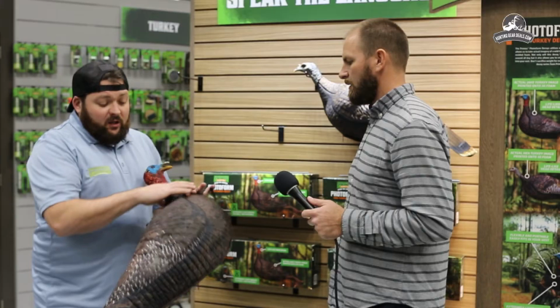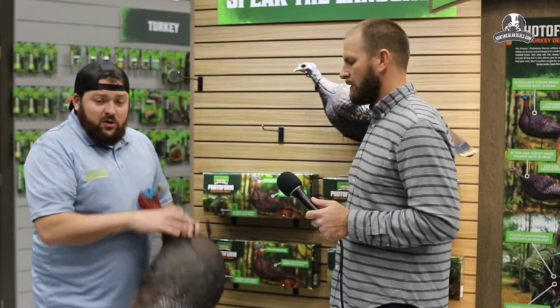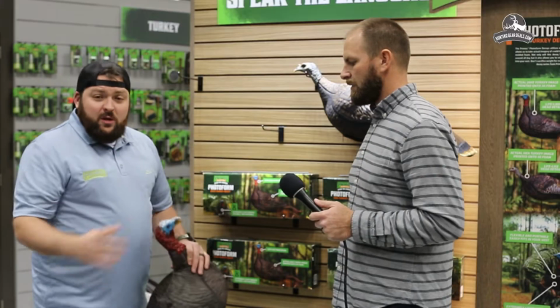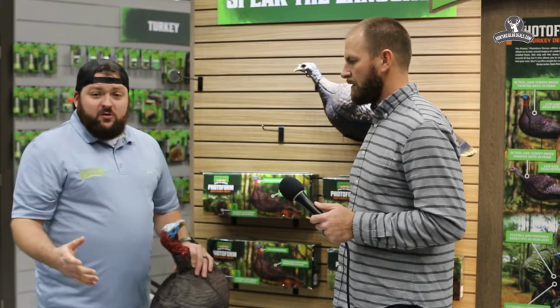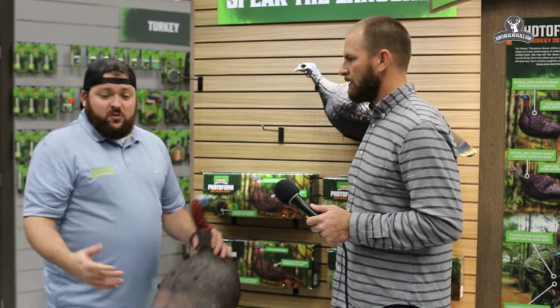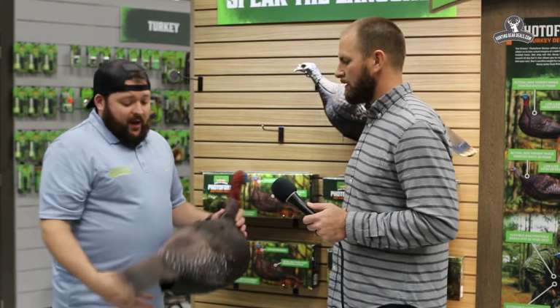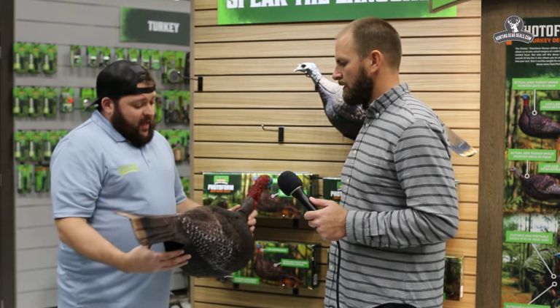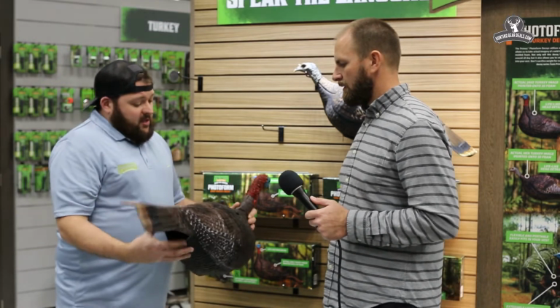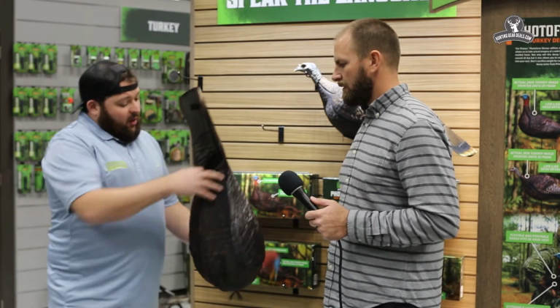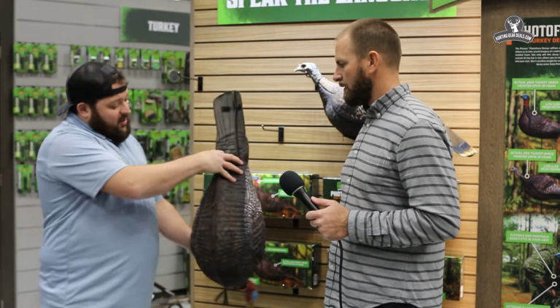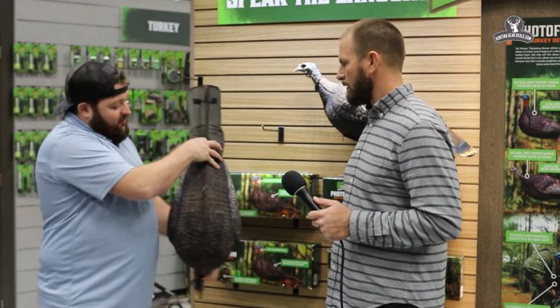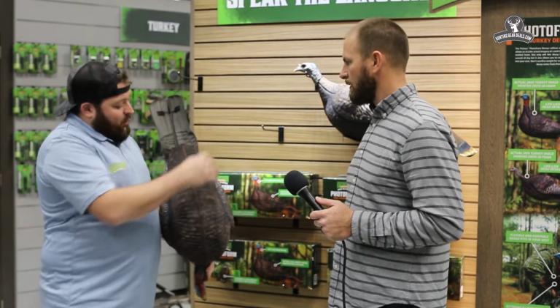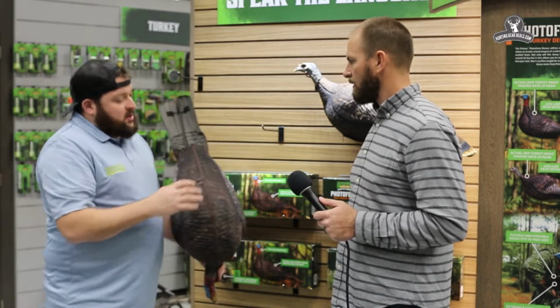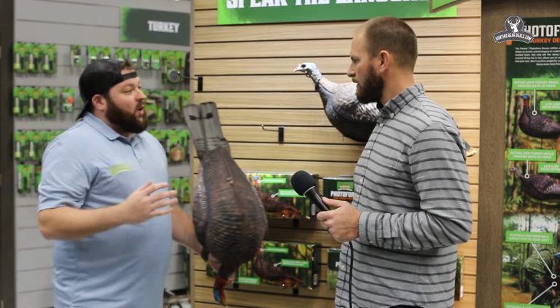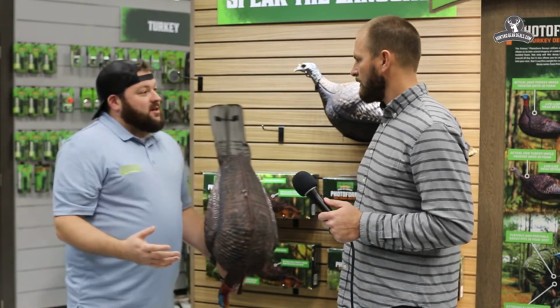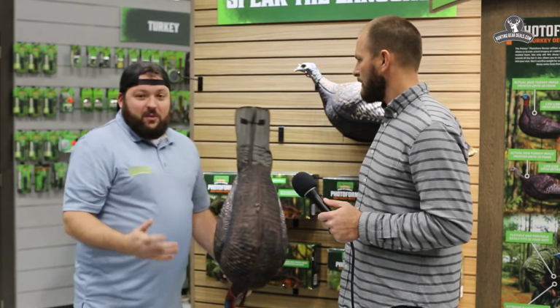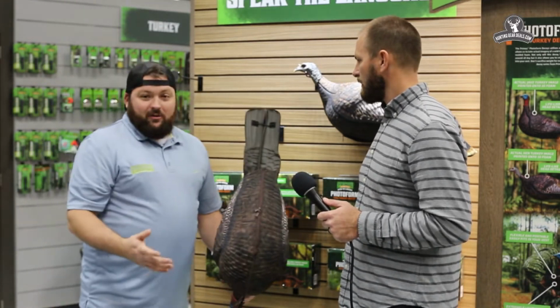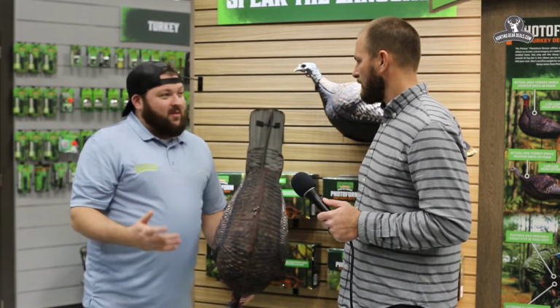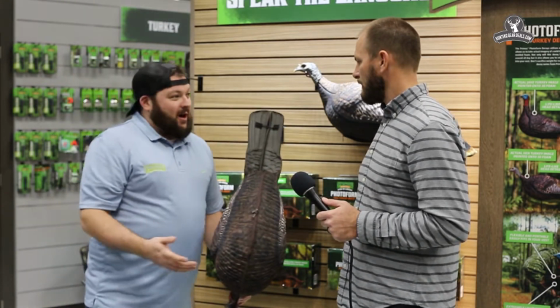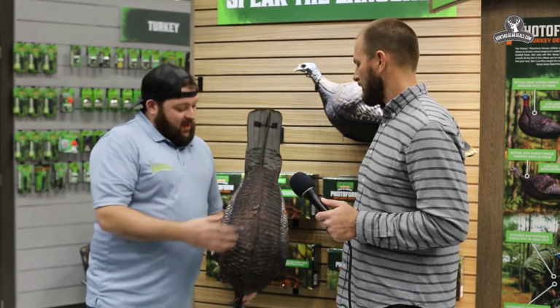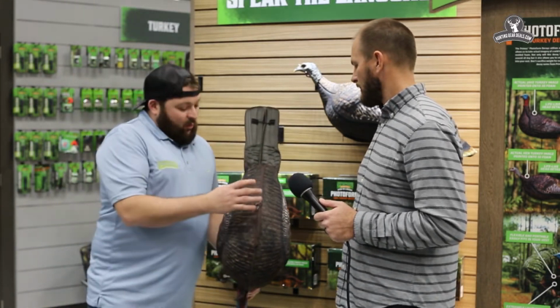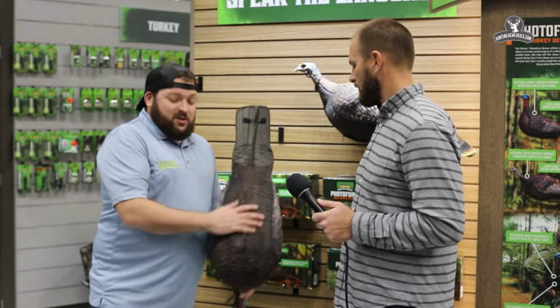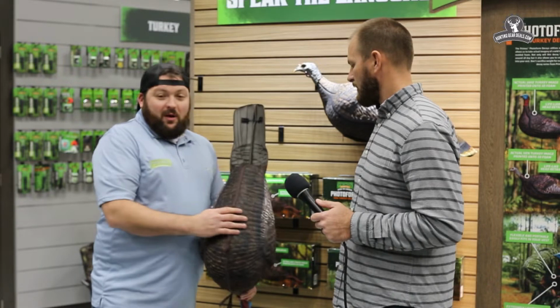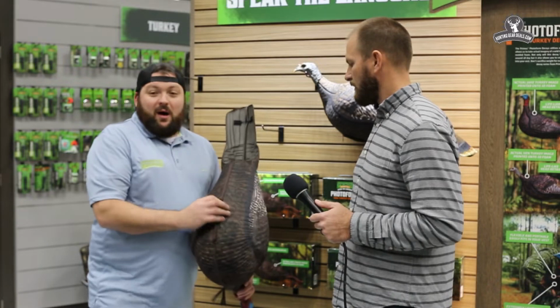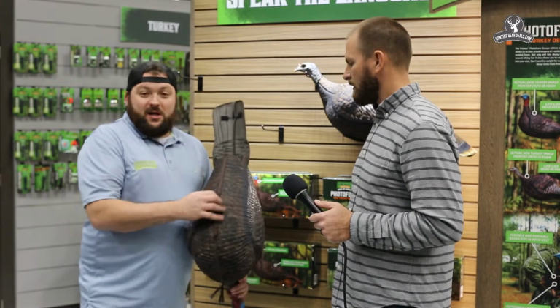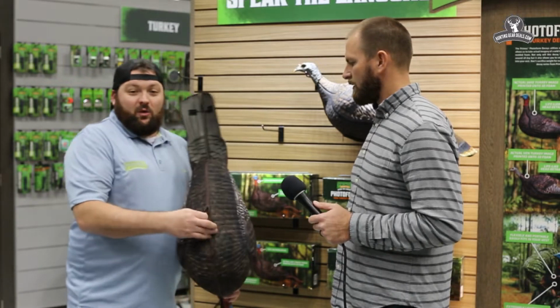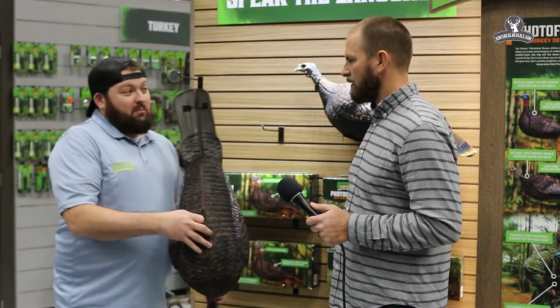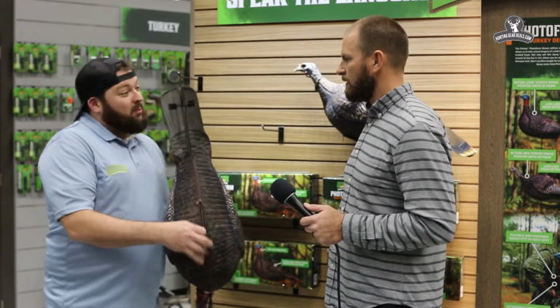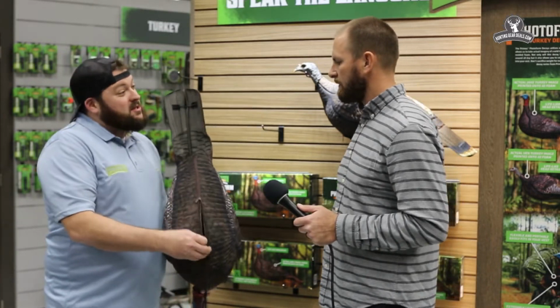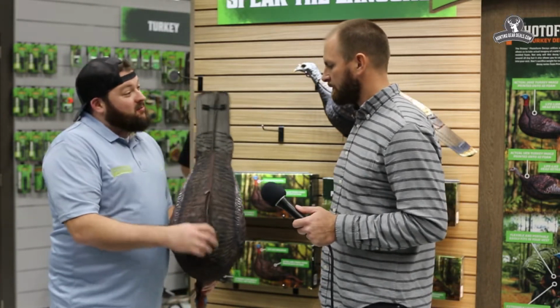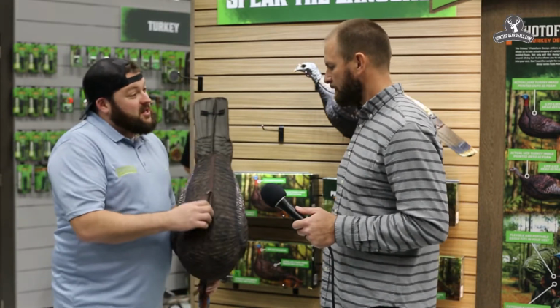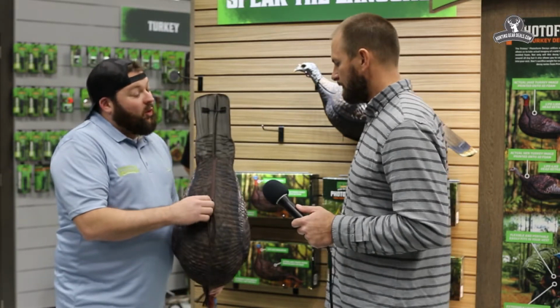Another unique piece for this product — as you'll notice, everyone wants to know why is there a zipper on the bottom. The zipper on the bottom is actually one of the important pieces of this decoy.